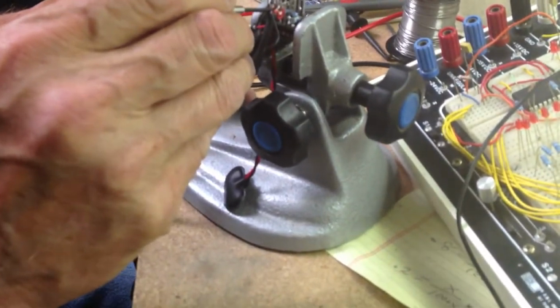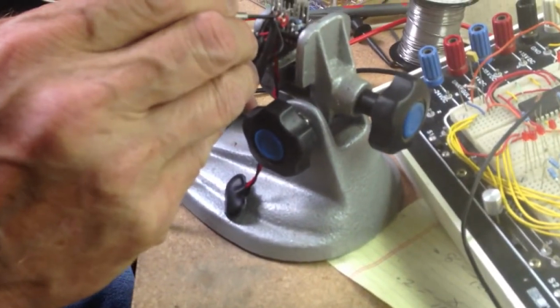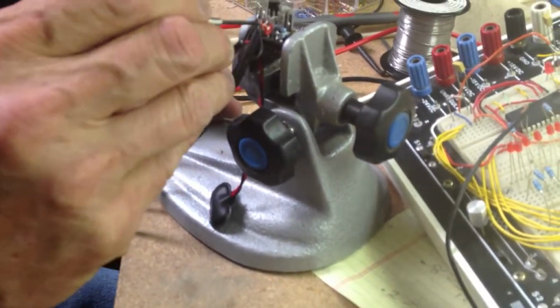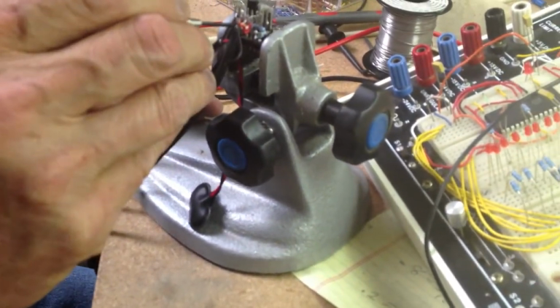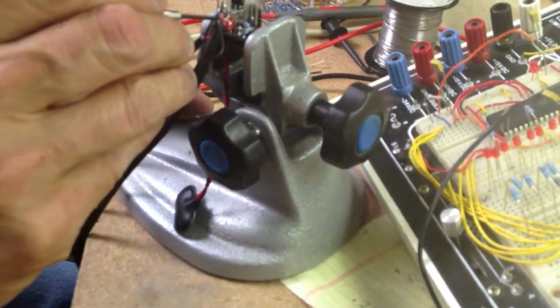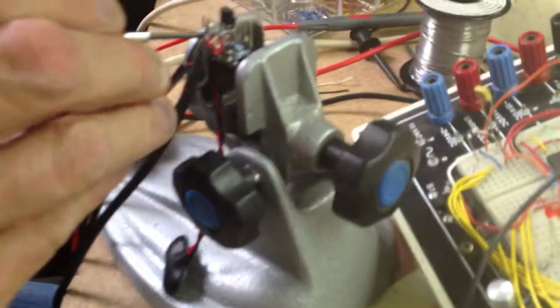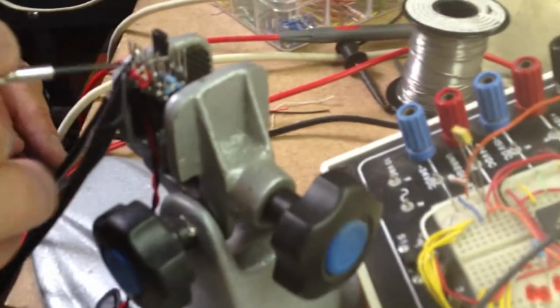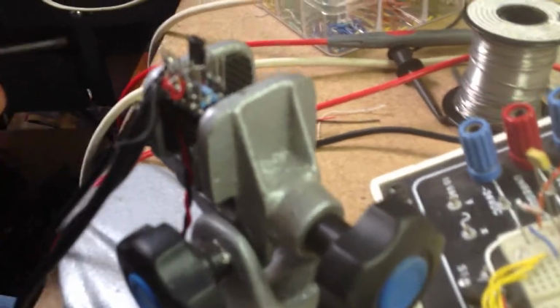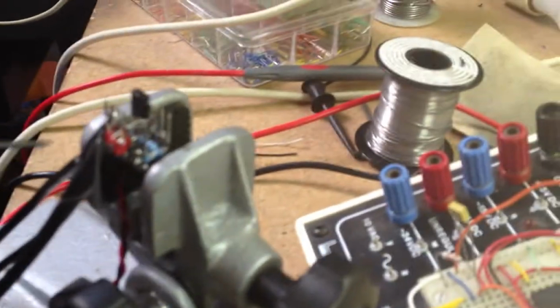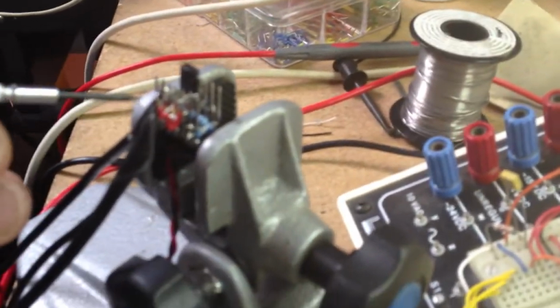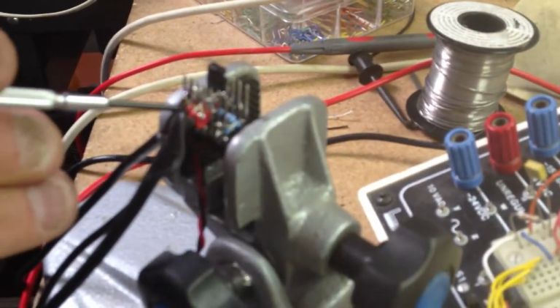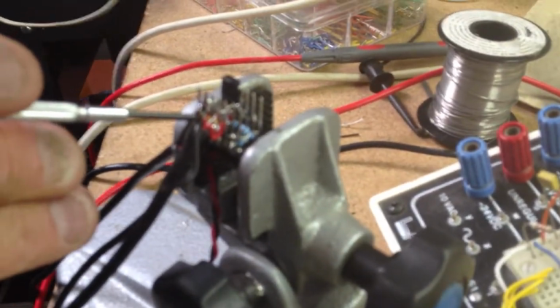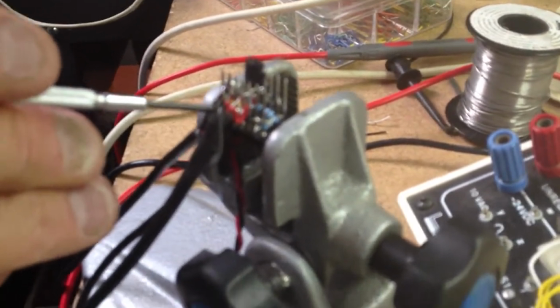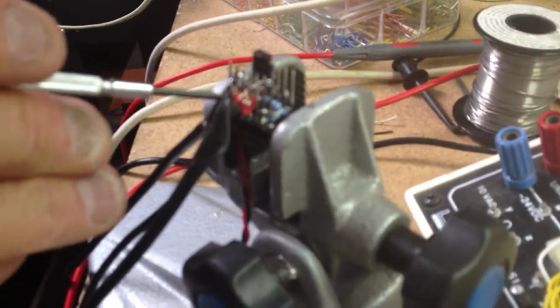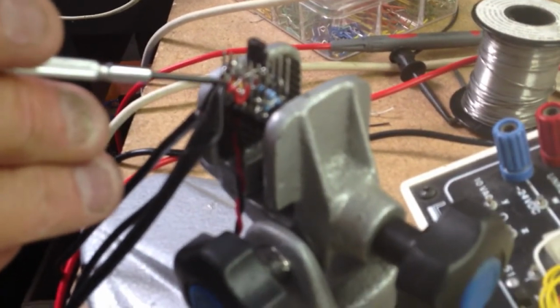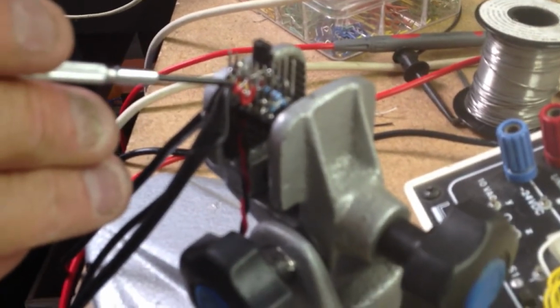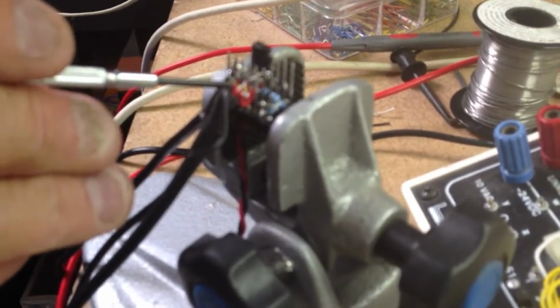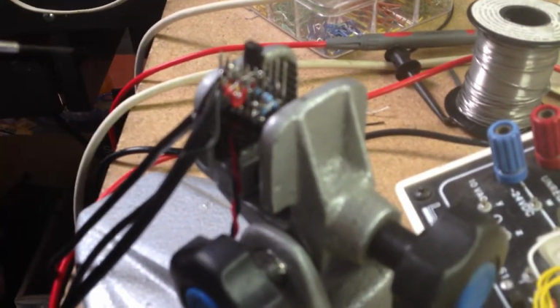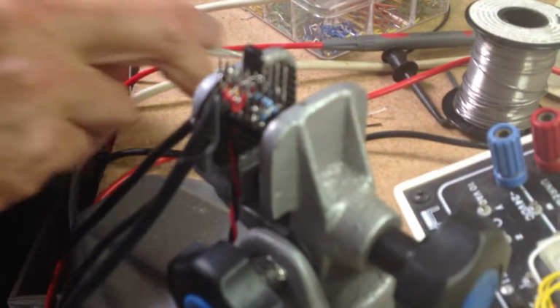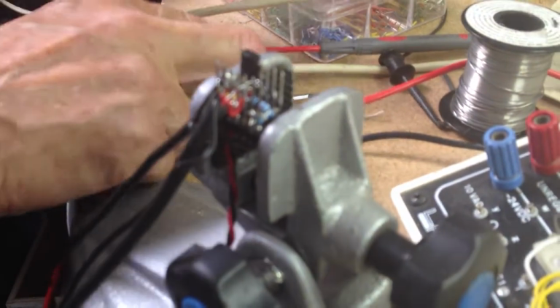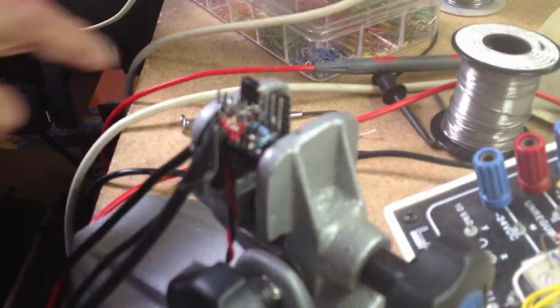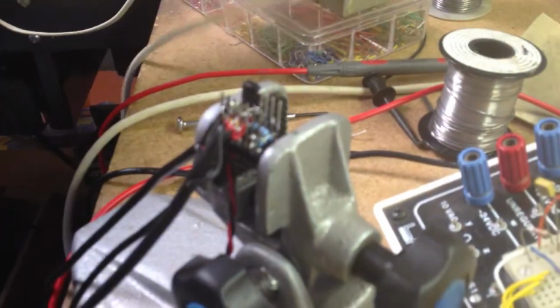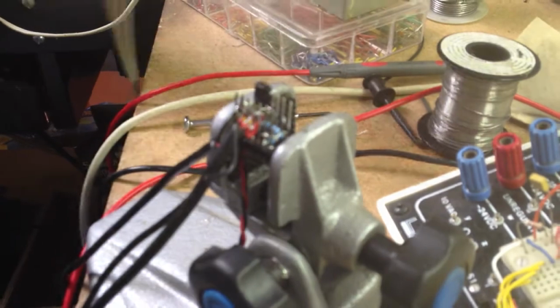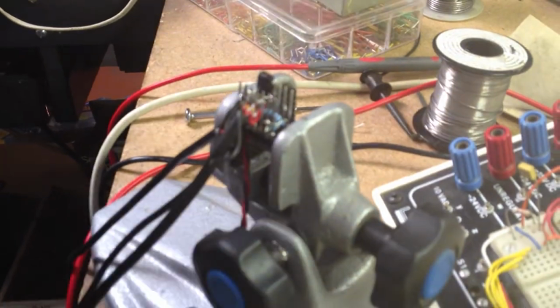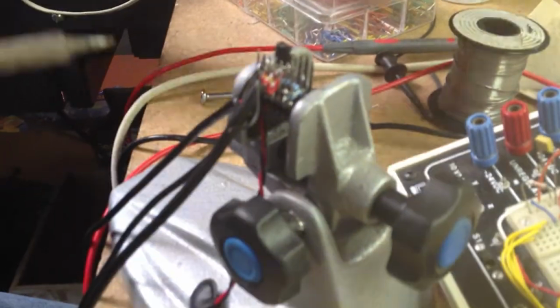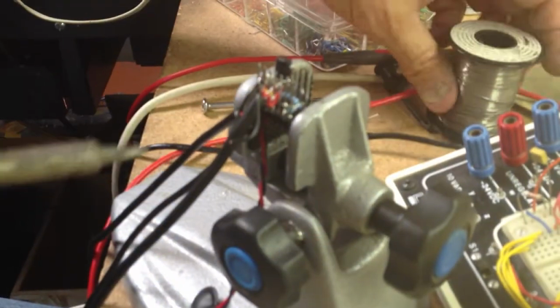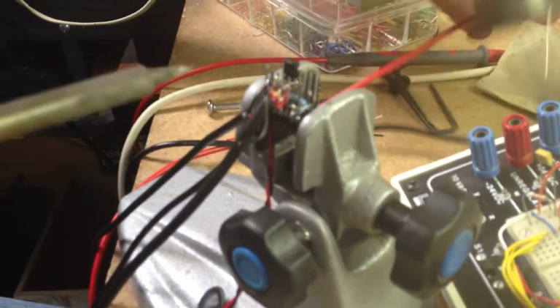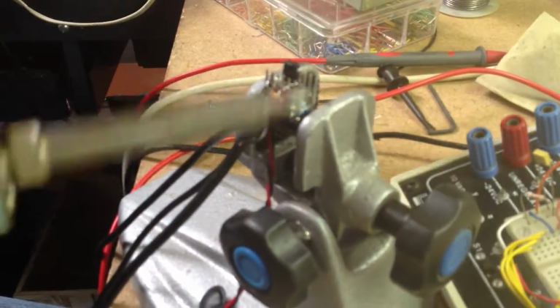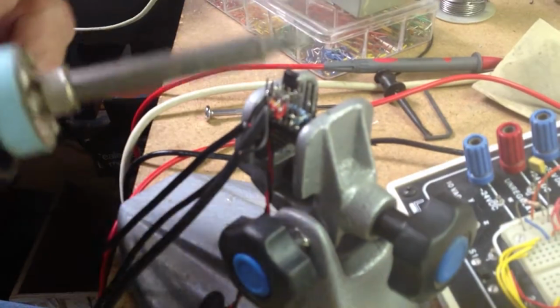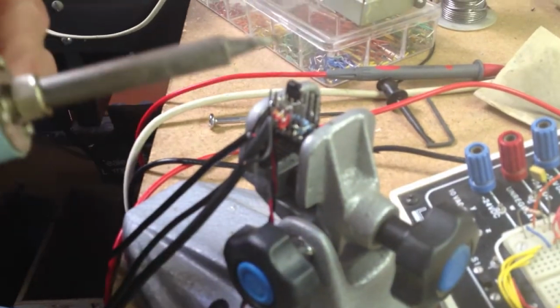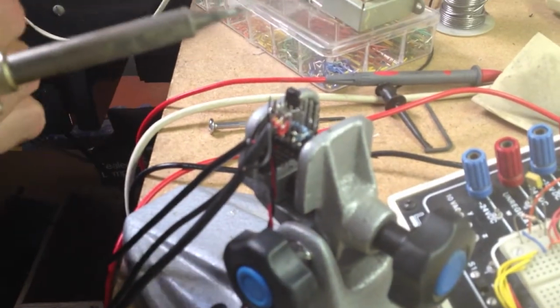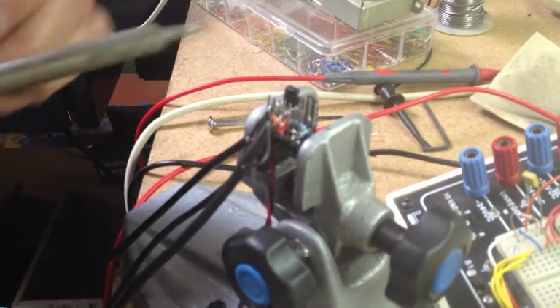What is it that worries you? Well, when you get the insulation, it shrinks back, exposing a little bit of a gap that might be vulnerable to touching the next pin.